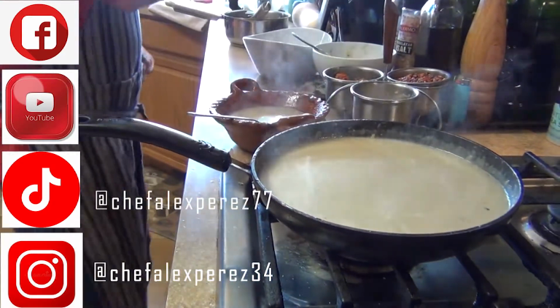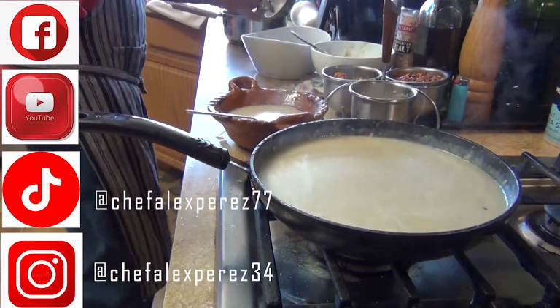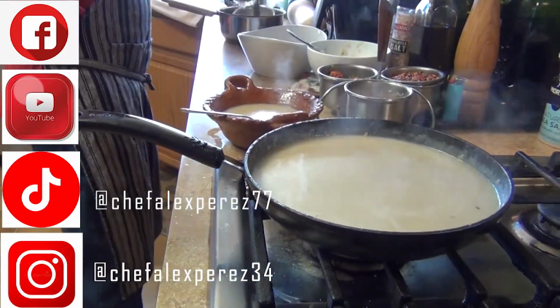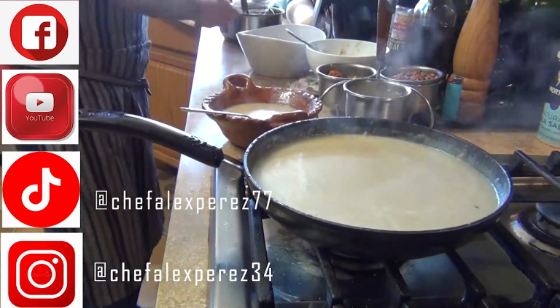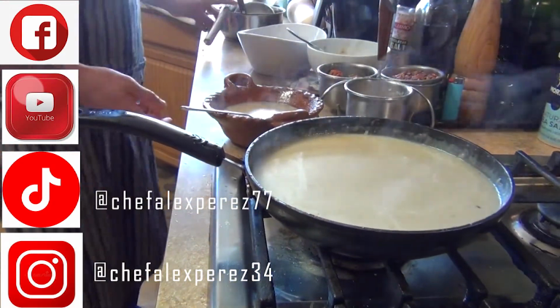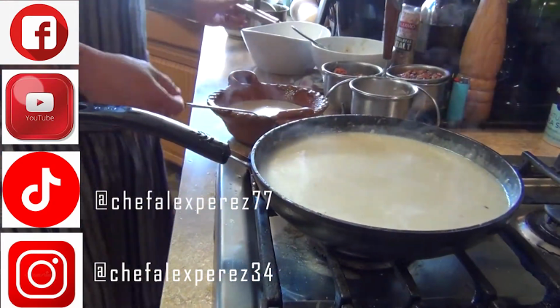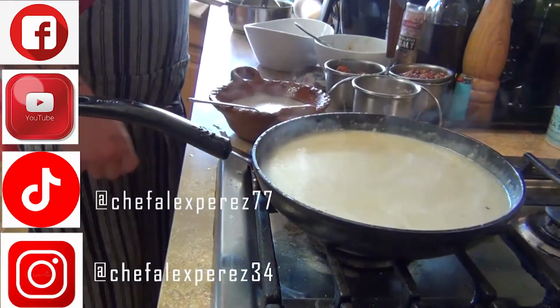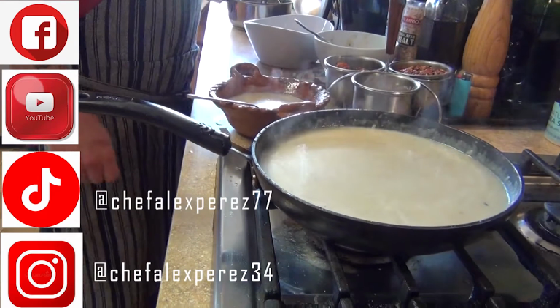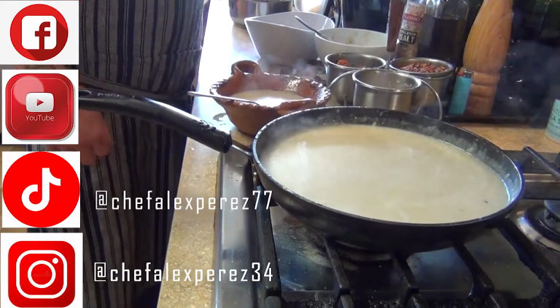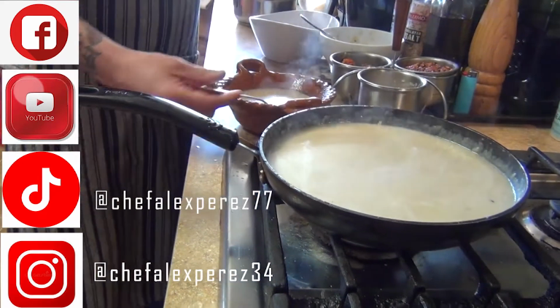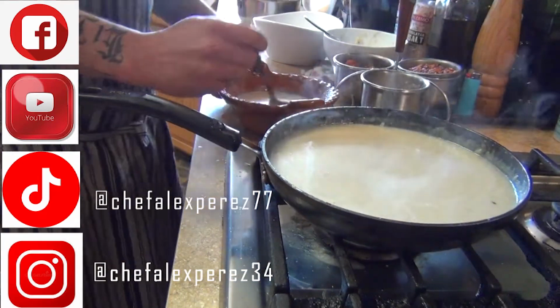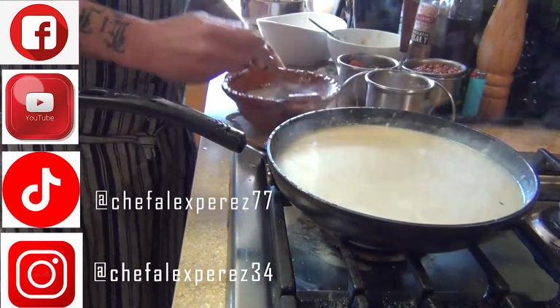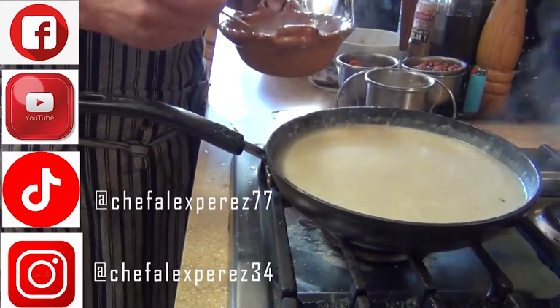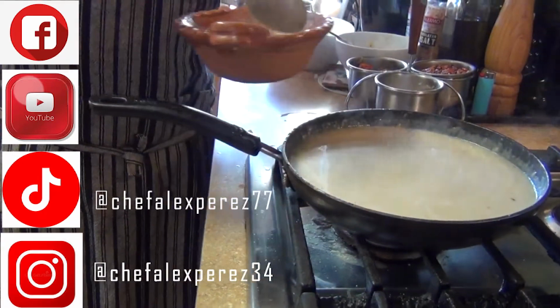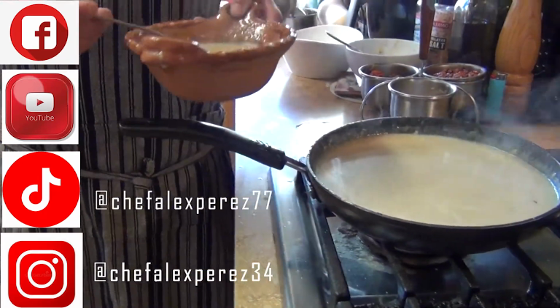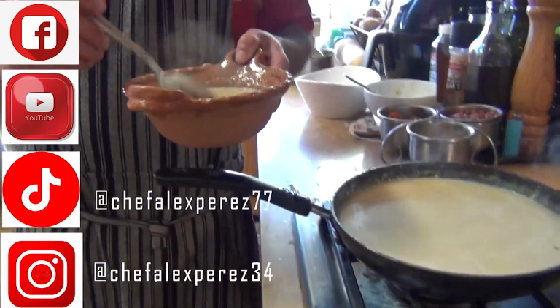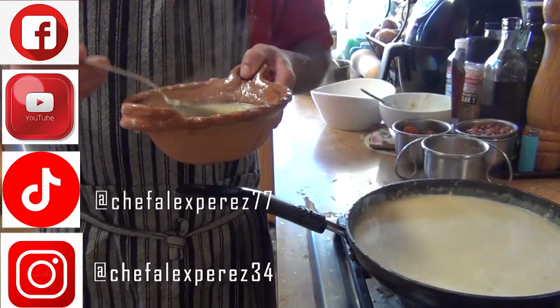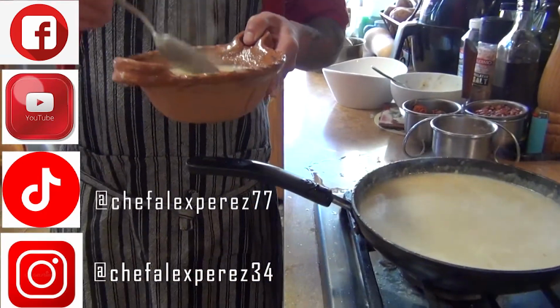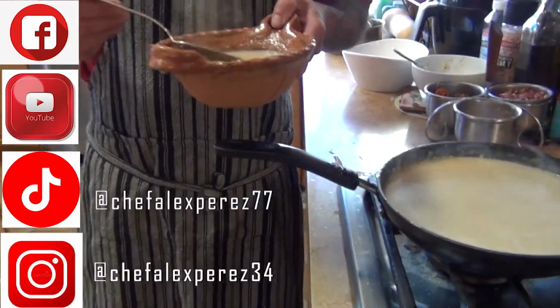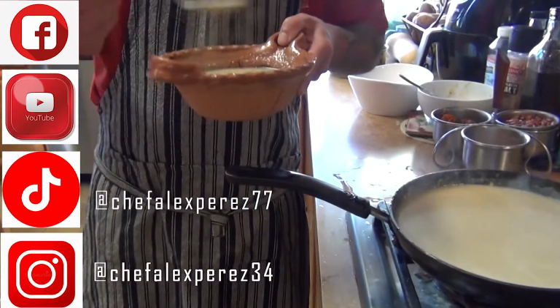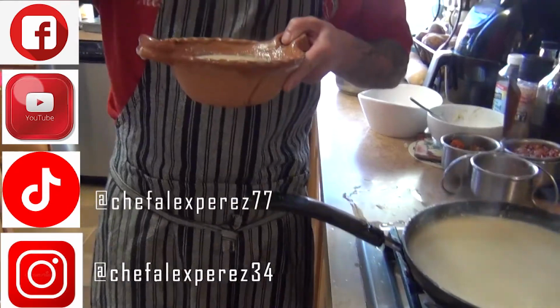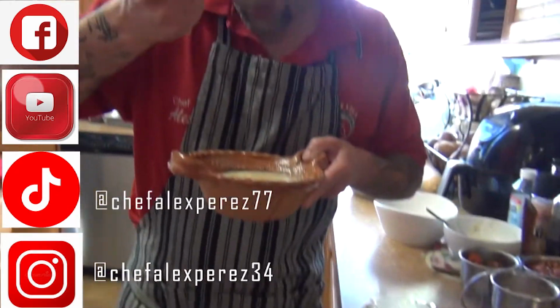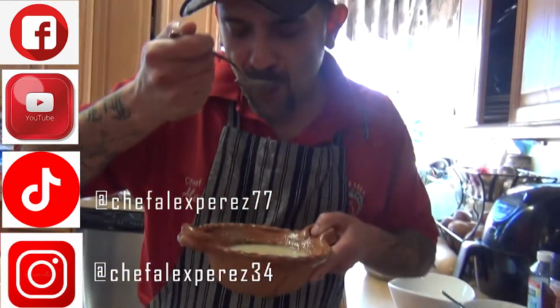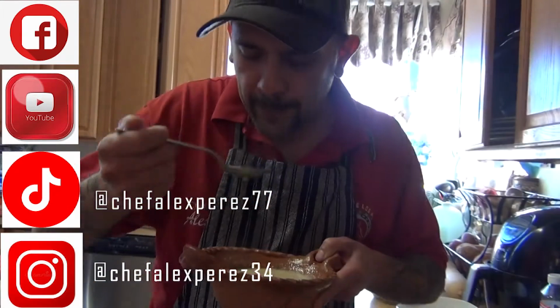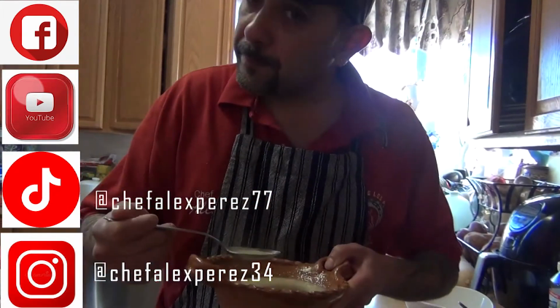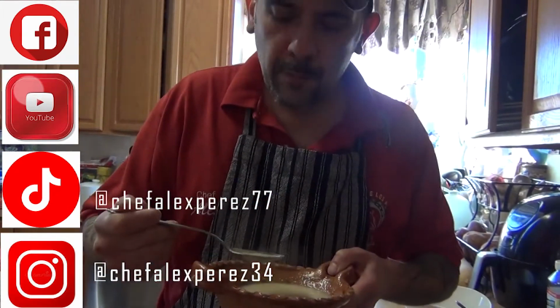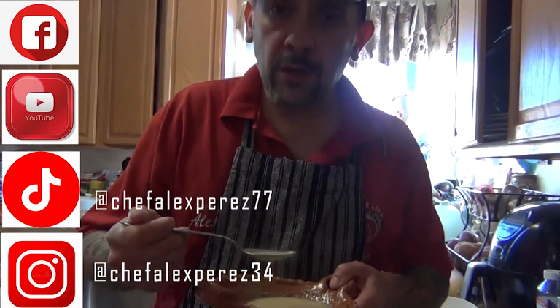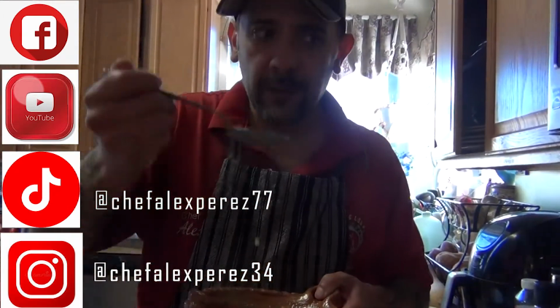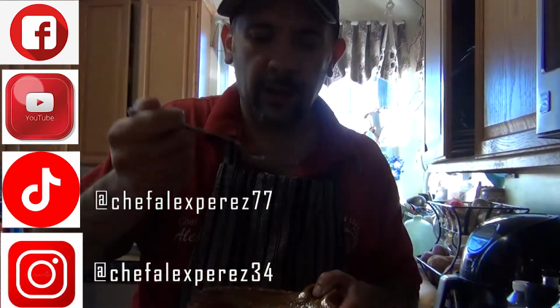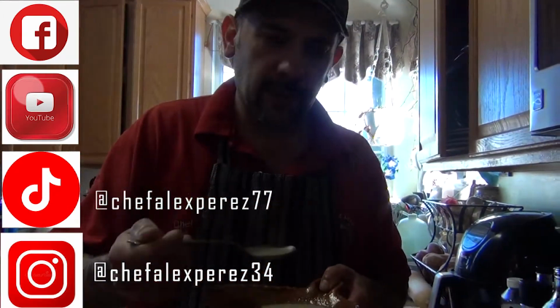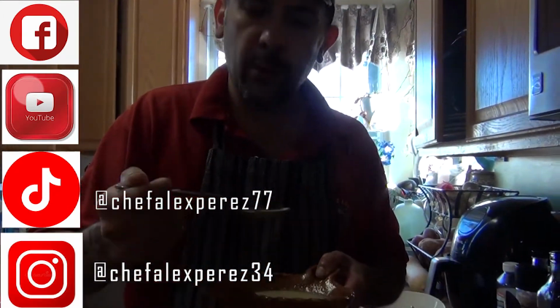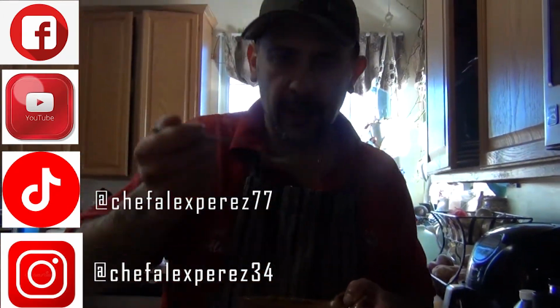Chef Alex Peres on Facebook, Chef Alex Peres on Instagram, and Hasta Chef Alex Peres 77 on TikTok. Enjoy, and I hope you guys feel better. Thank you.